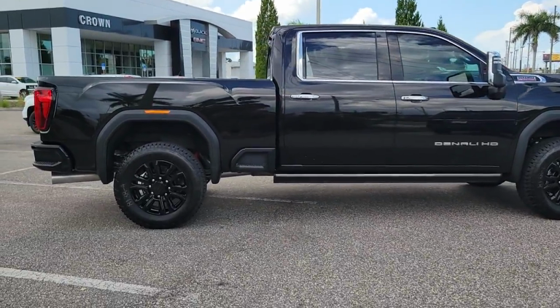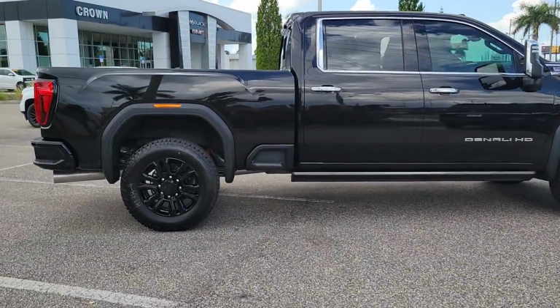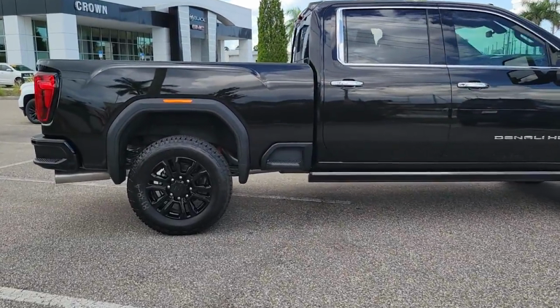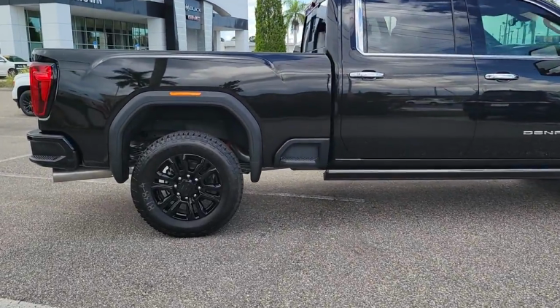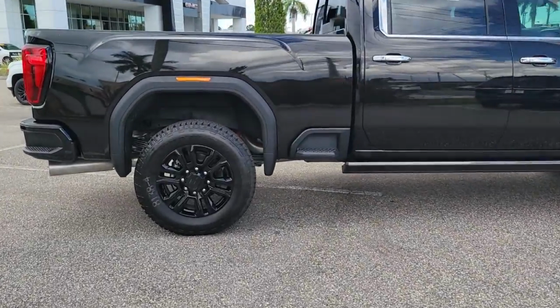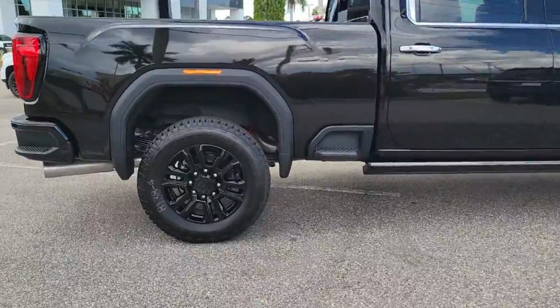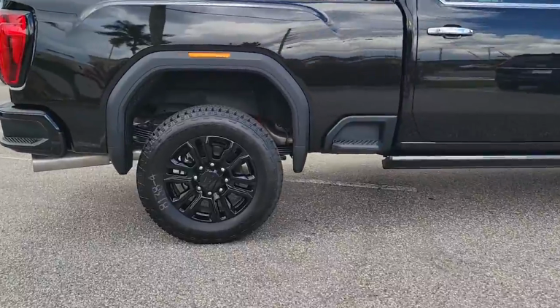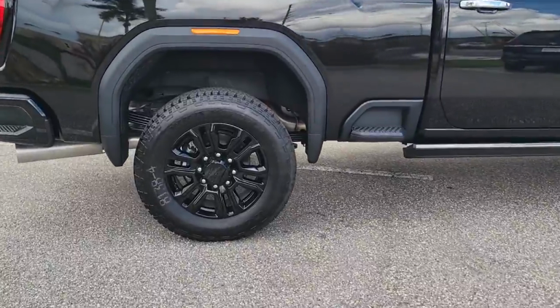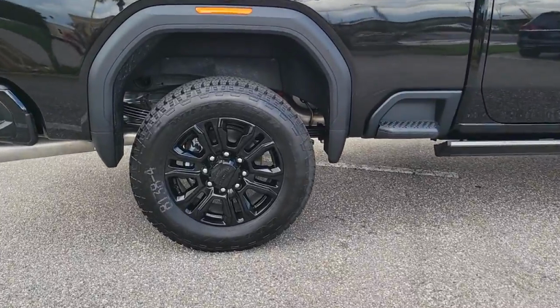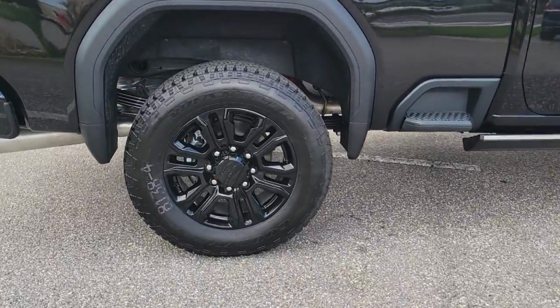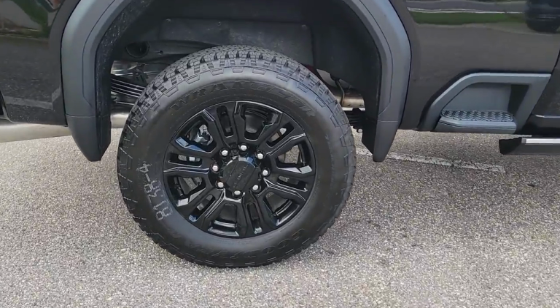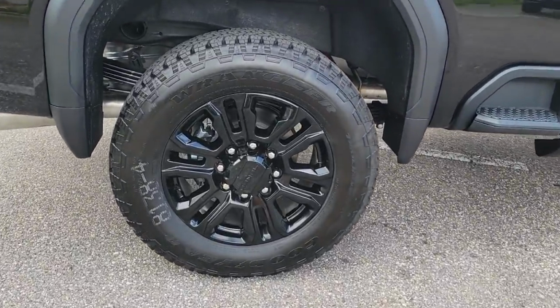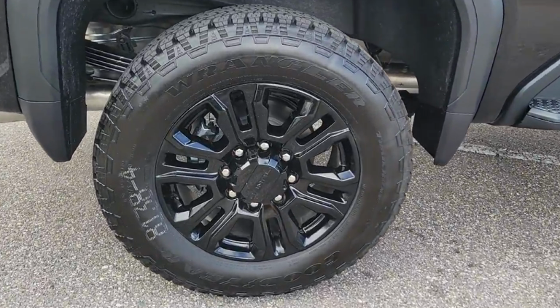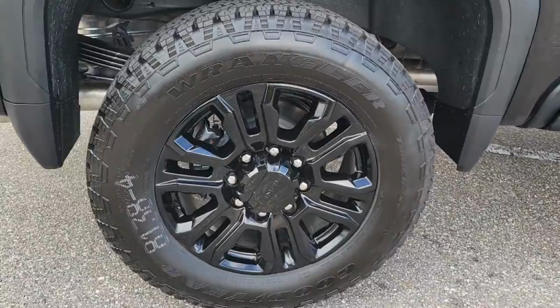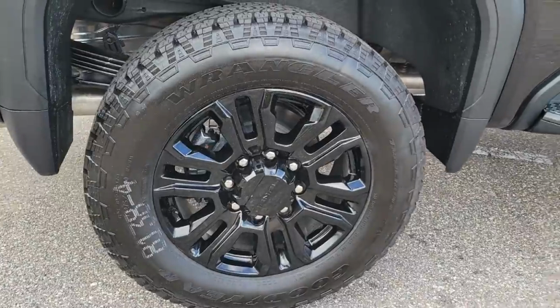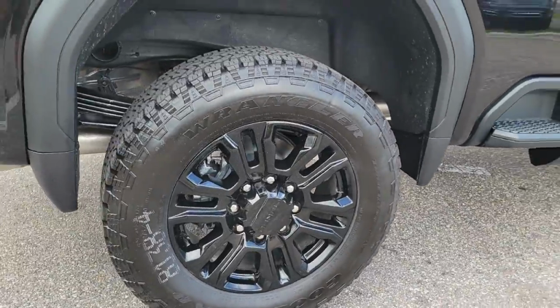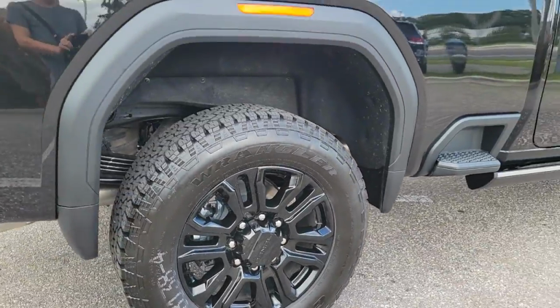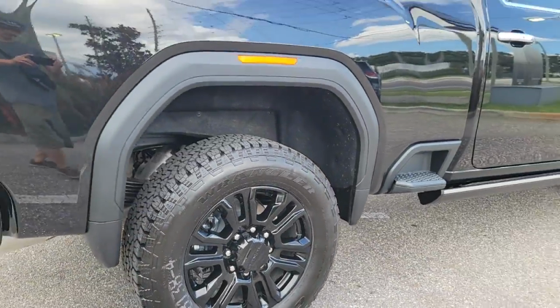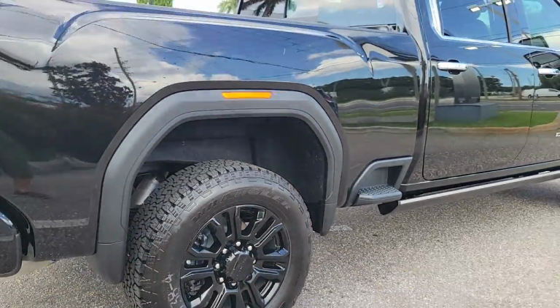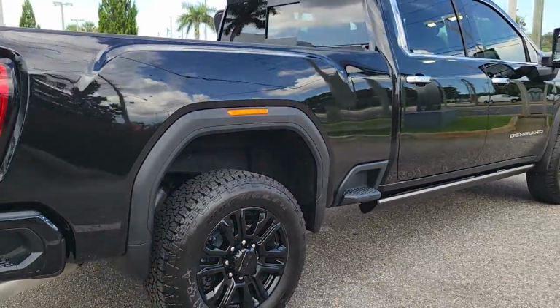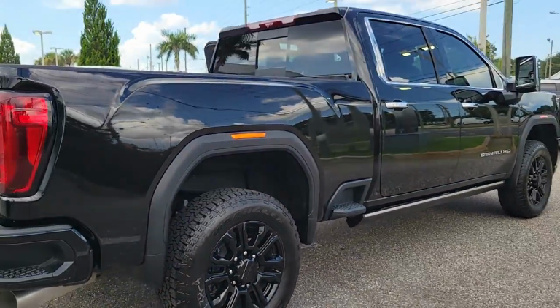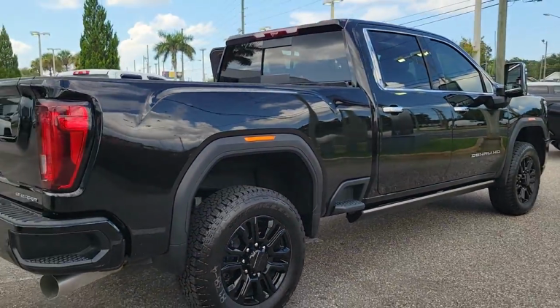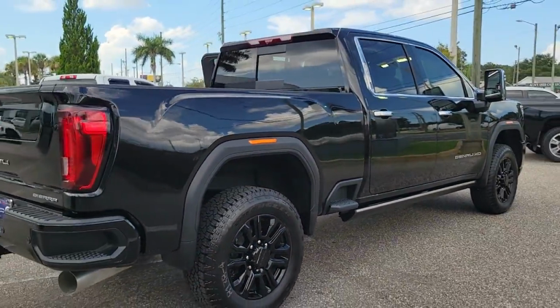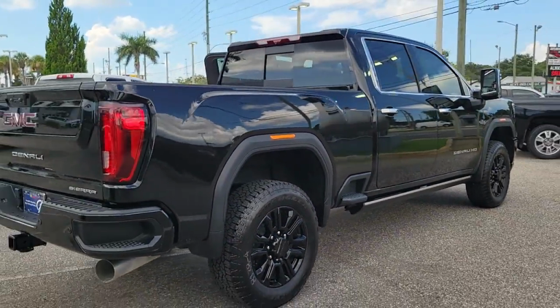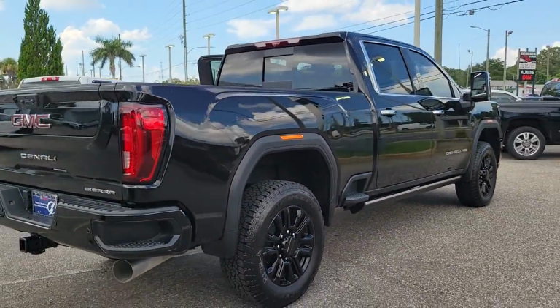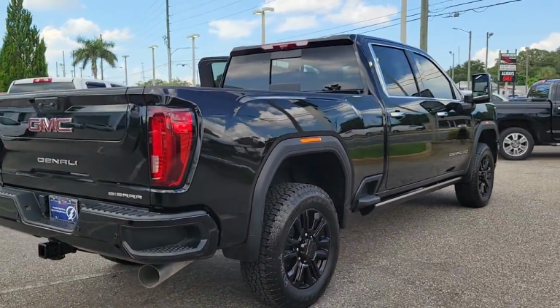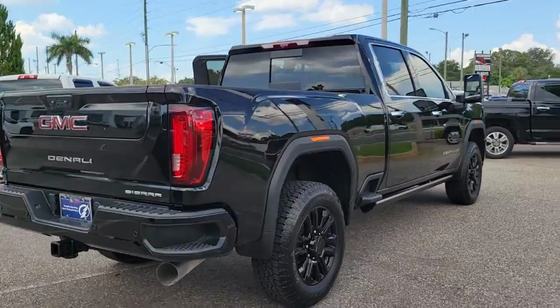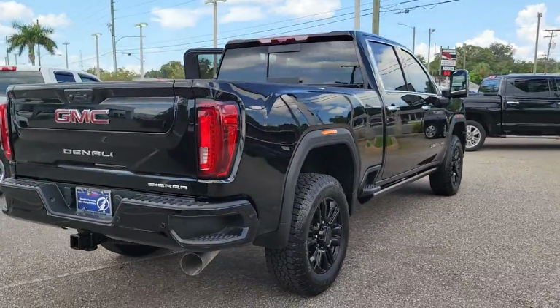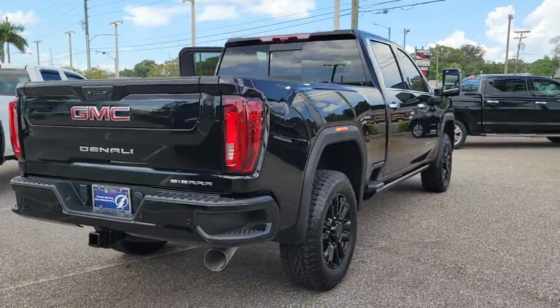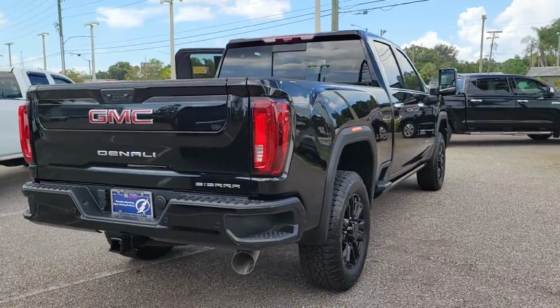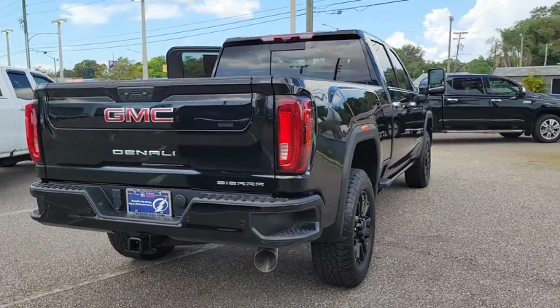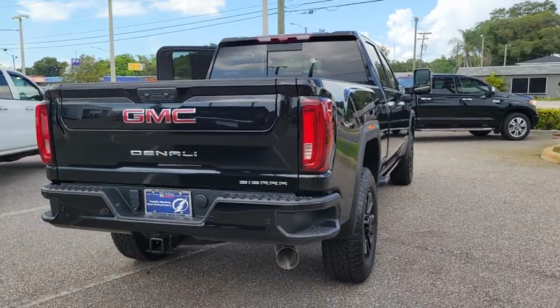Impressively maneuverable and available with a wide range of options like all-wheel drive and driver assist safety features. This handsomely styled workhorse is designed to maximize comfort, convenience, and confidence.